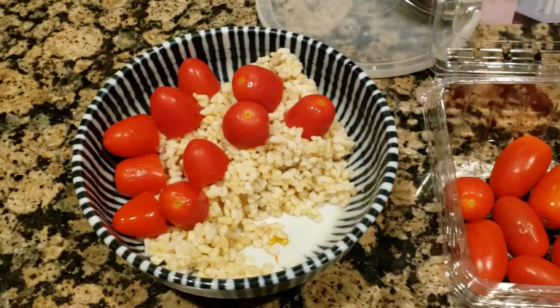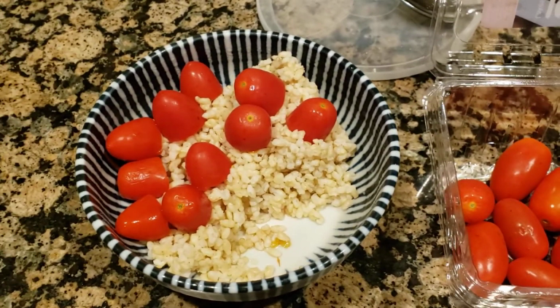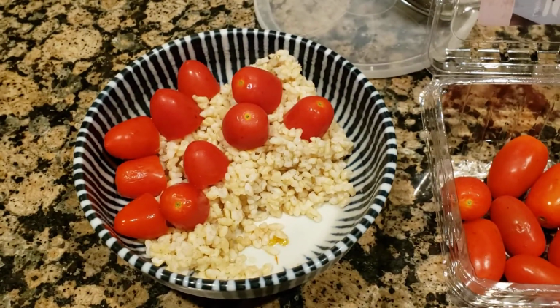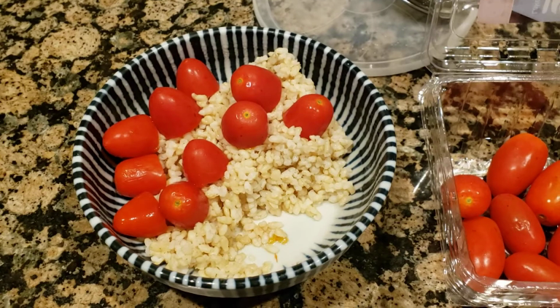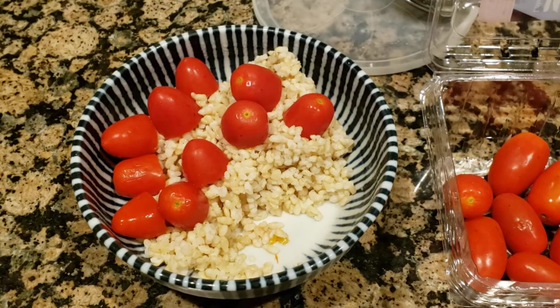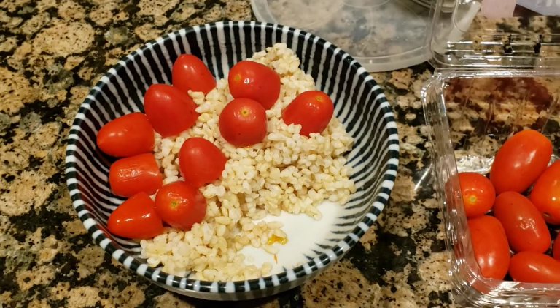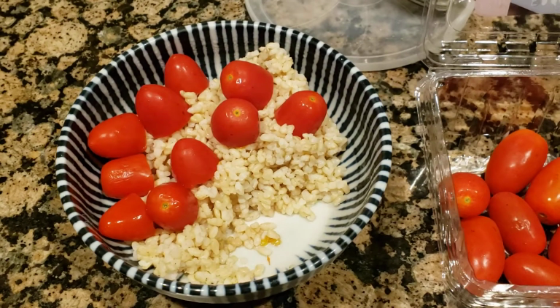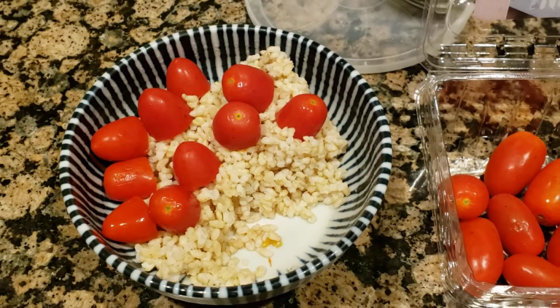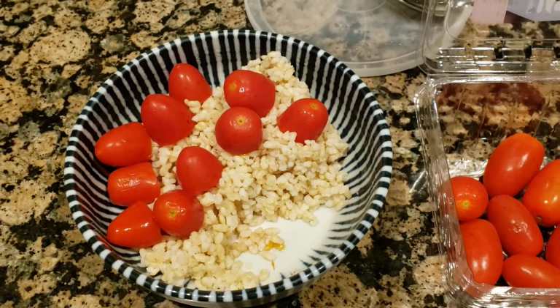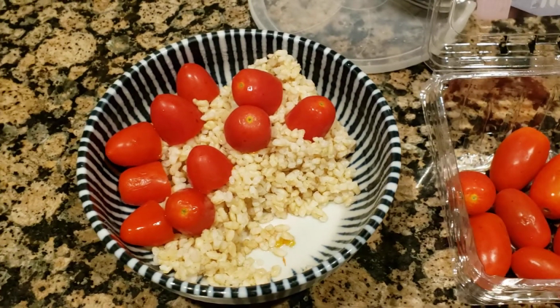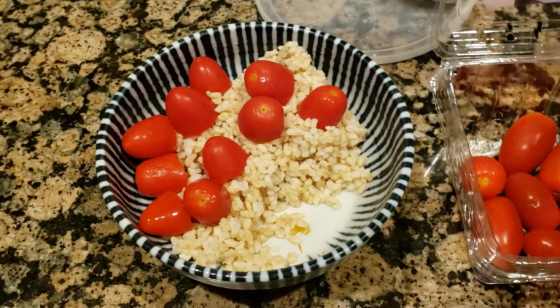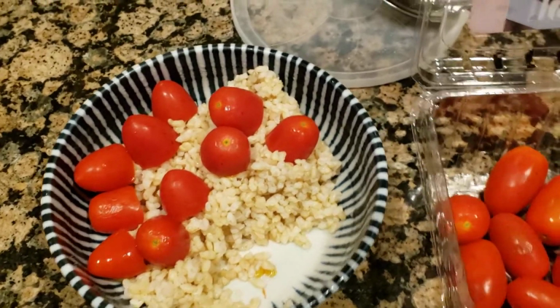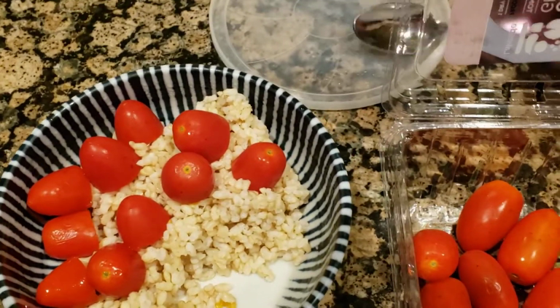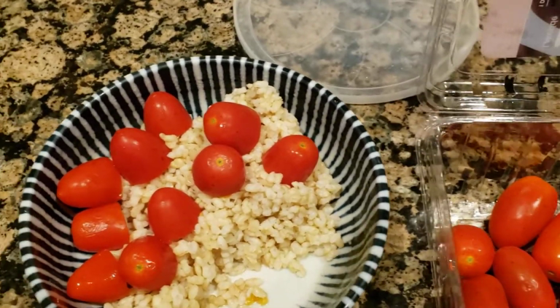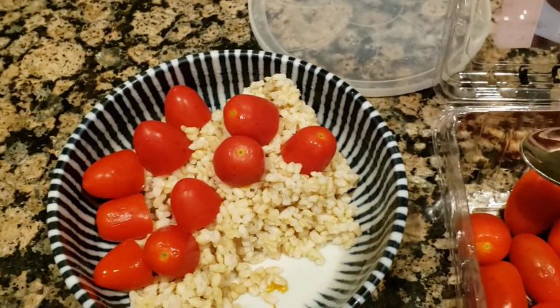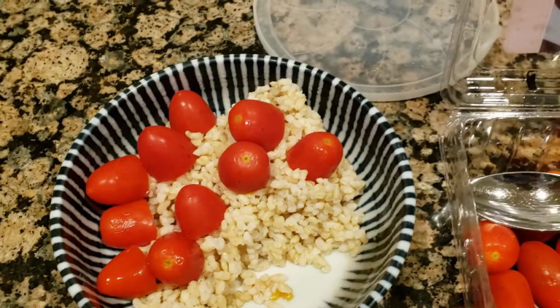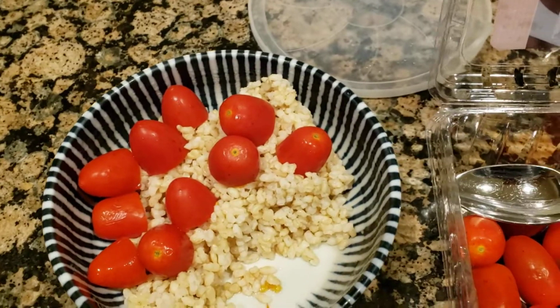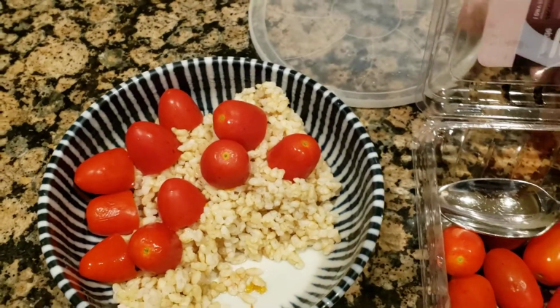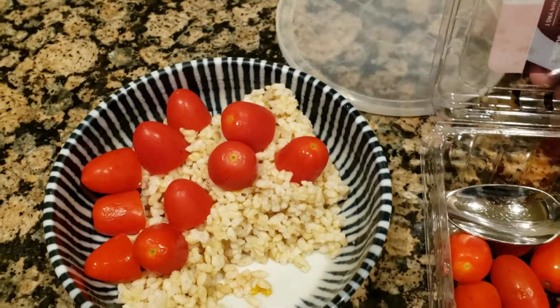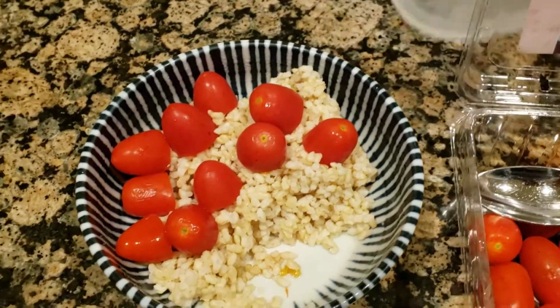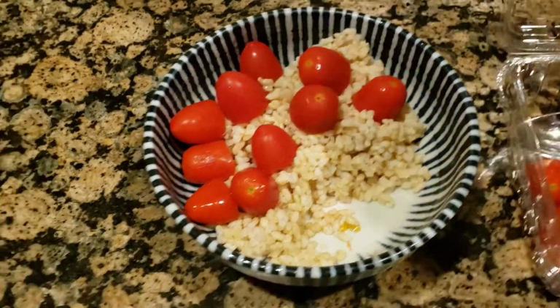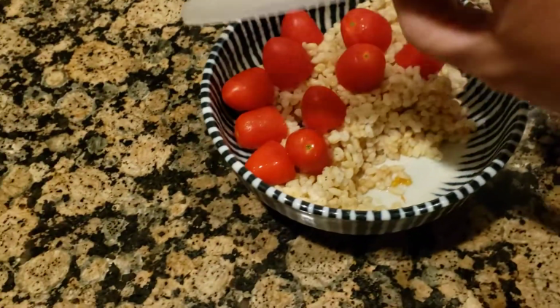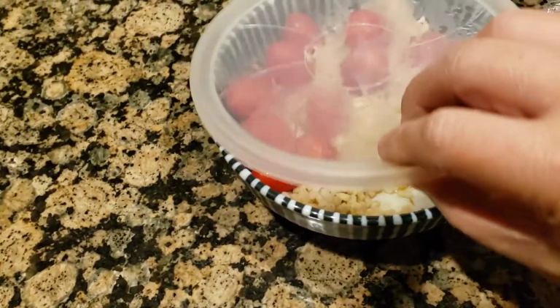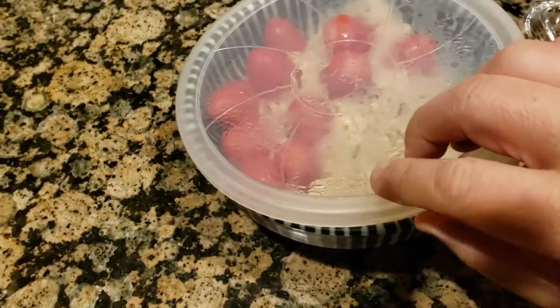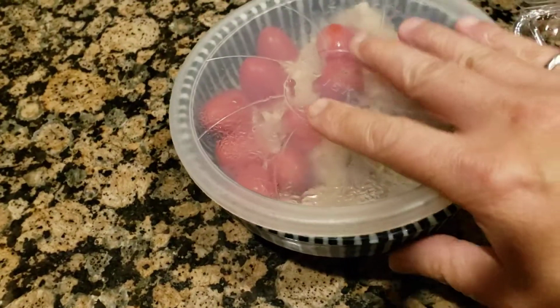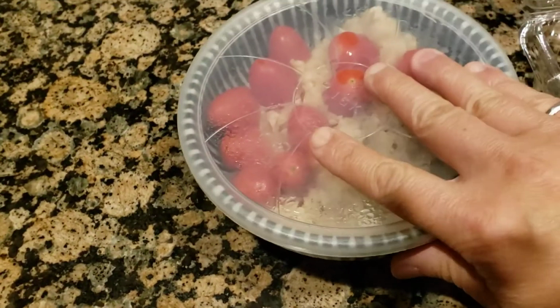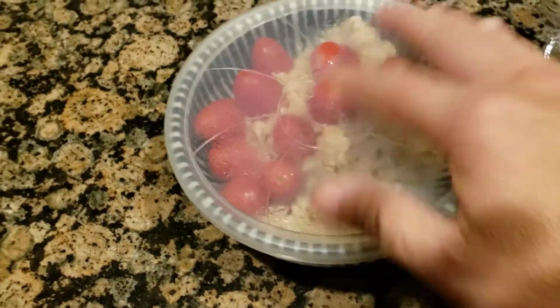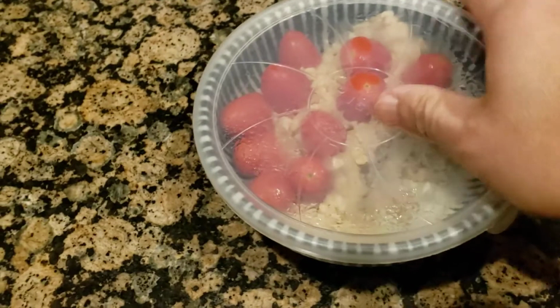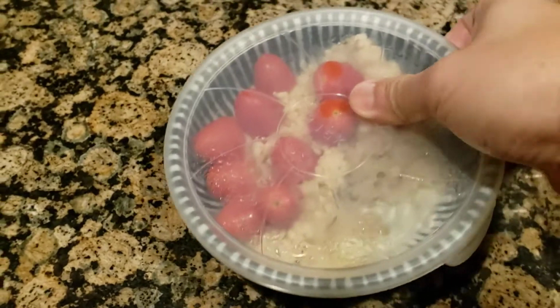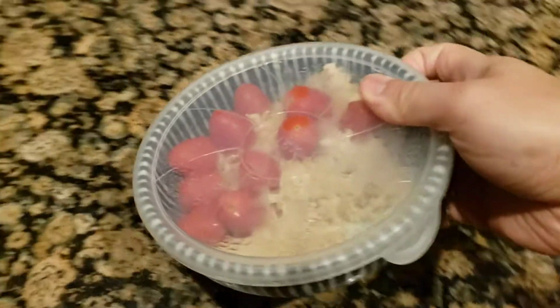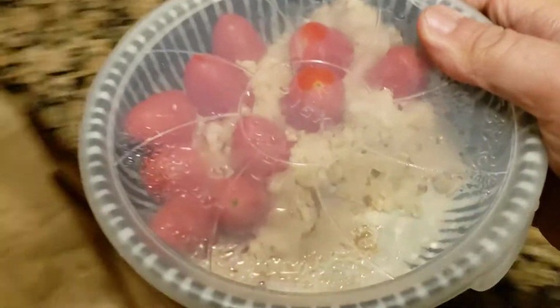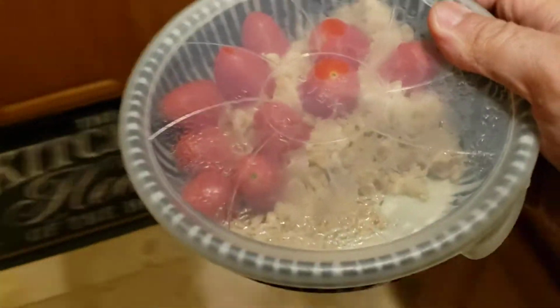What I've got here is some brown rice, and I cut the tomatoes in half. I'm just gonna go ahead and microwave them for about a minute — just put them in half and put it in the microwave.